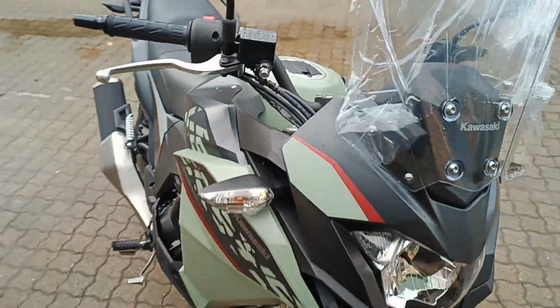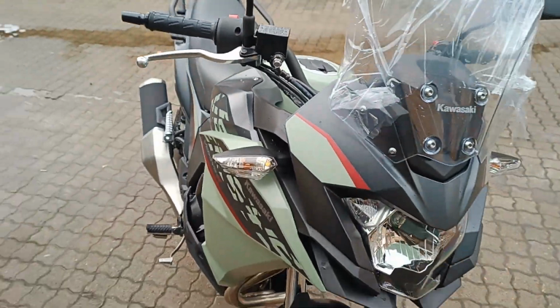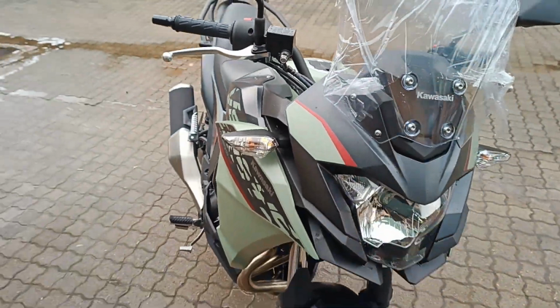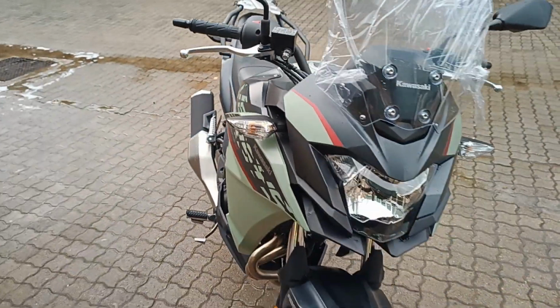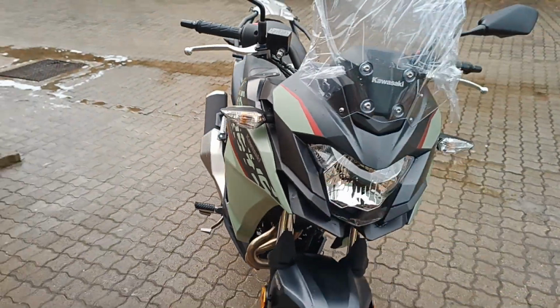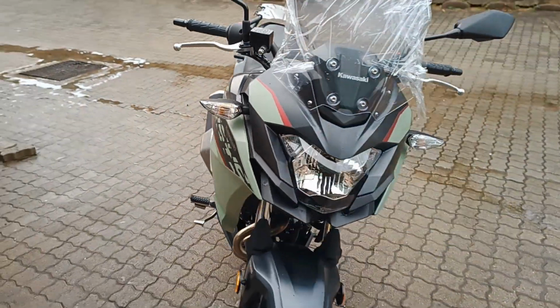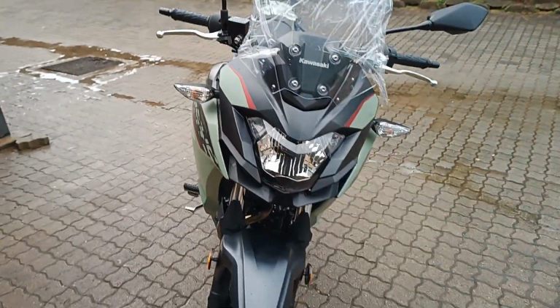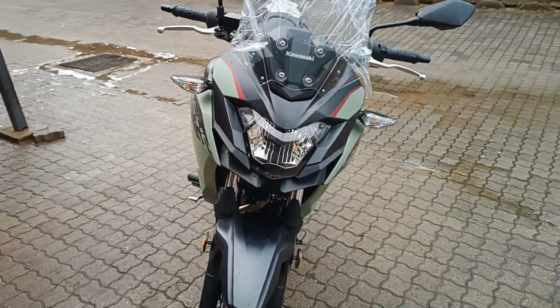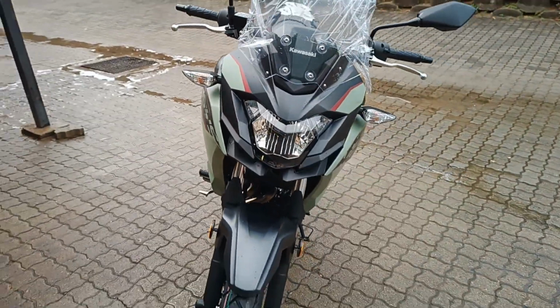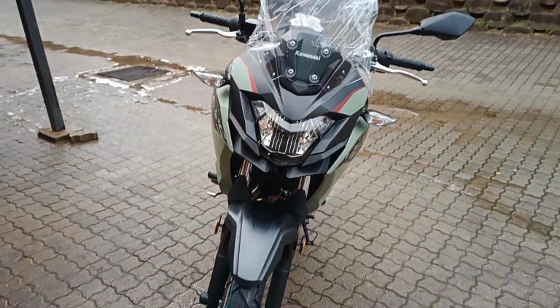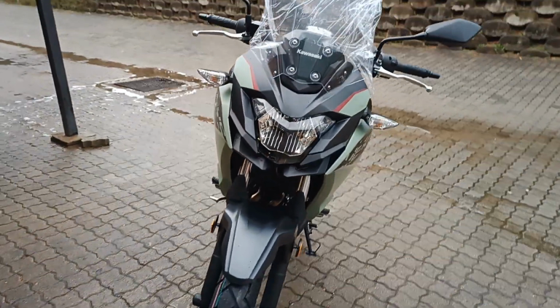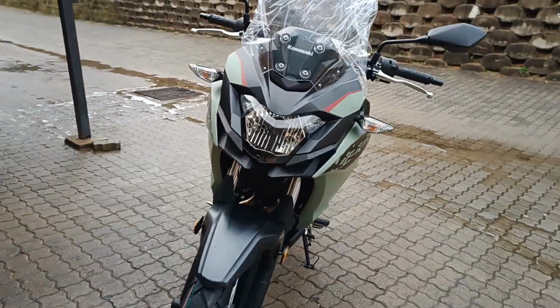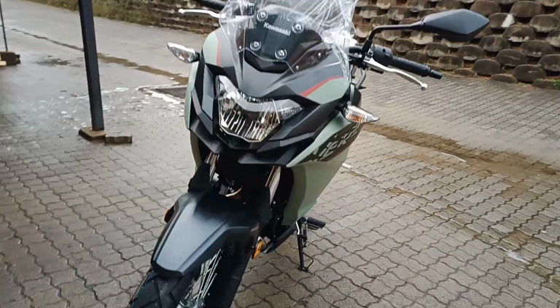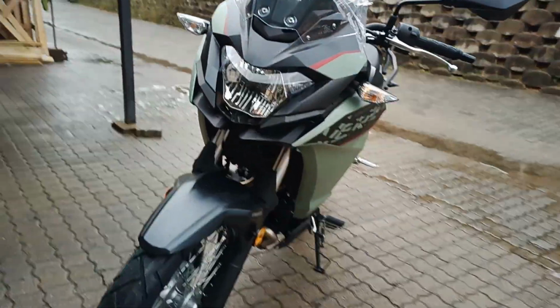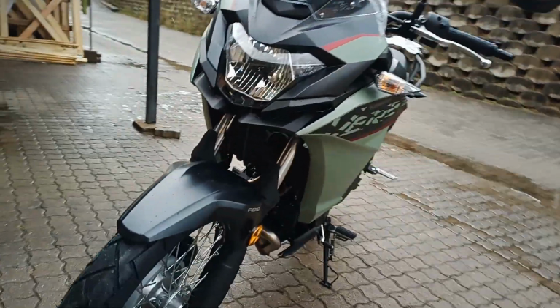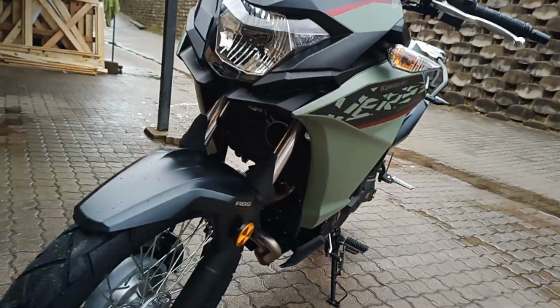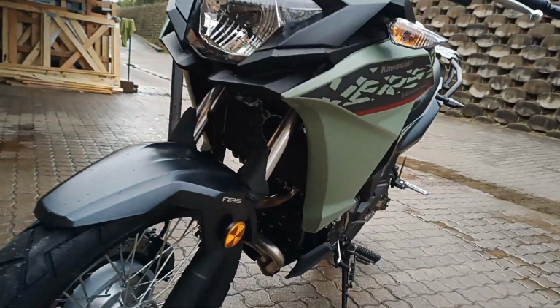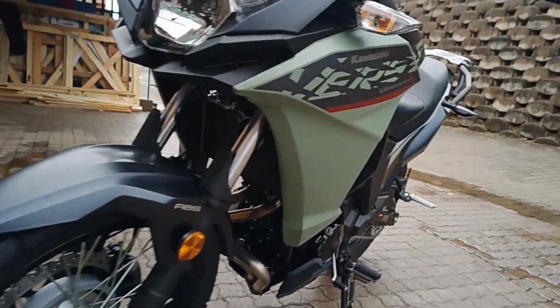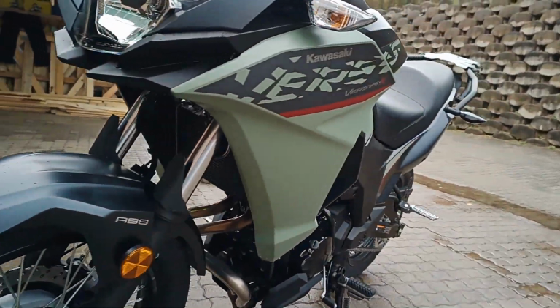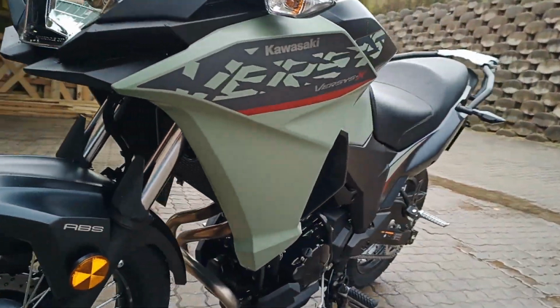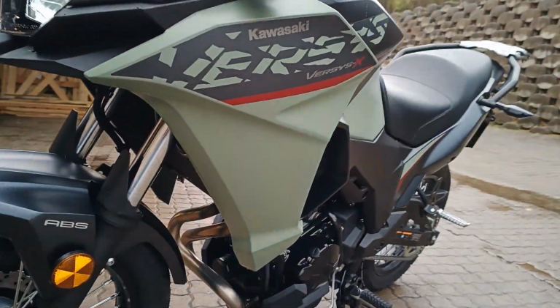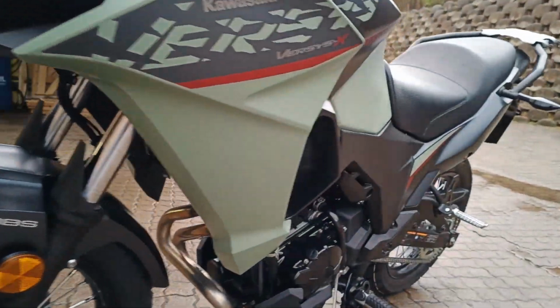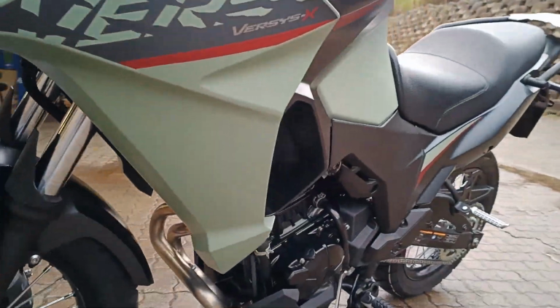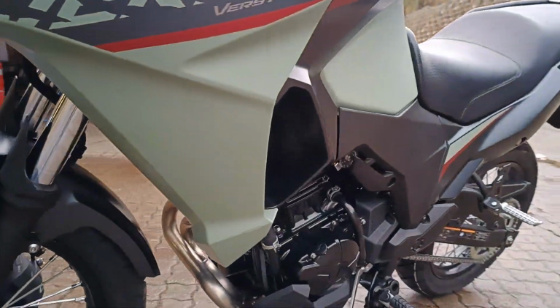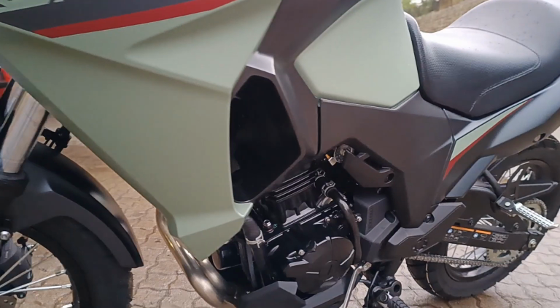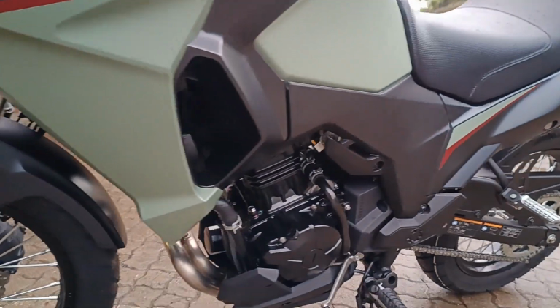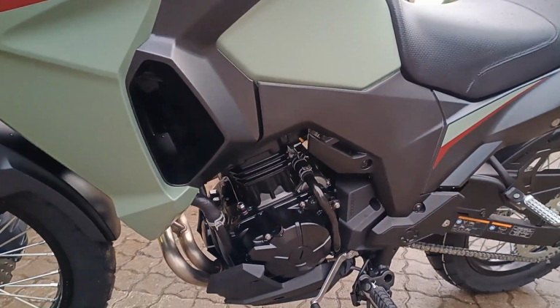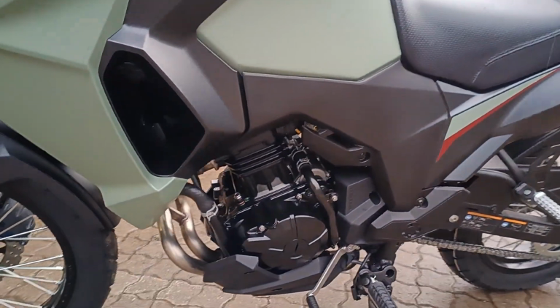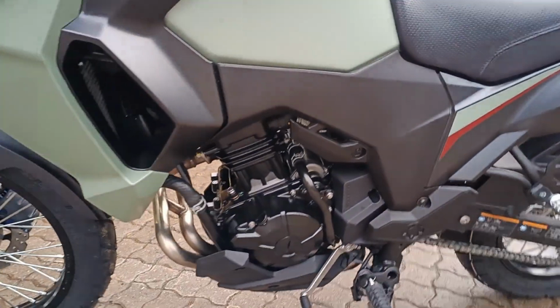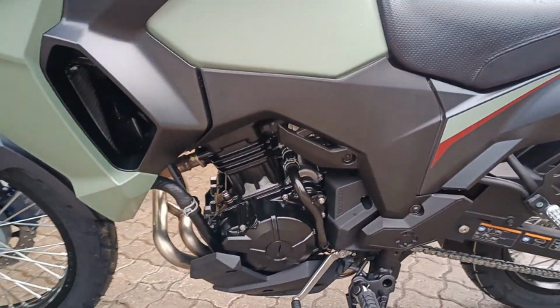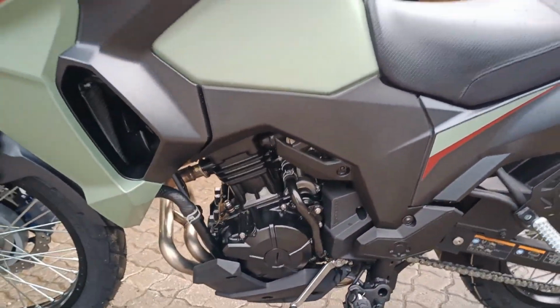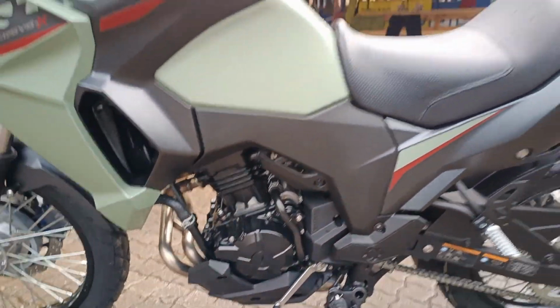I score a solid 9 out of 10 if you want a daily commuter and some off-road riding machine. Until next time, peace and love baby.